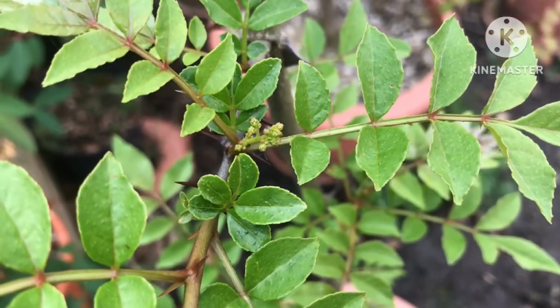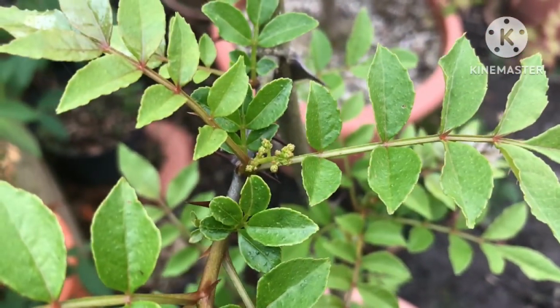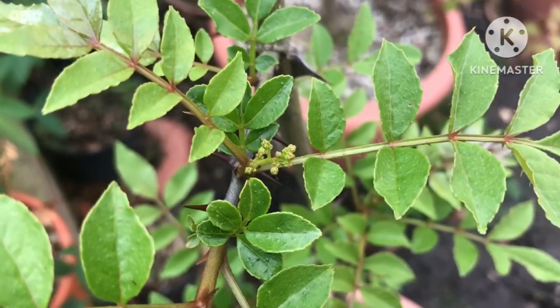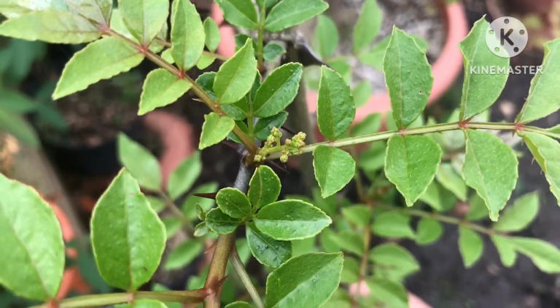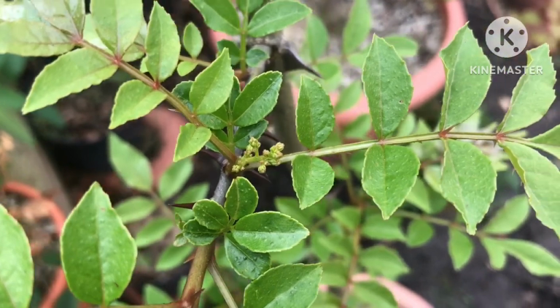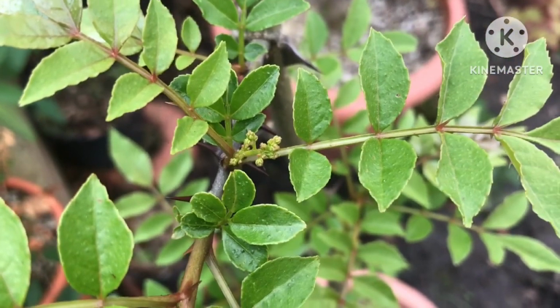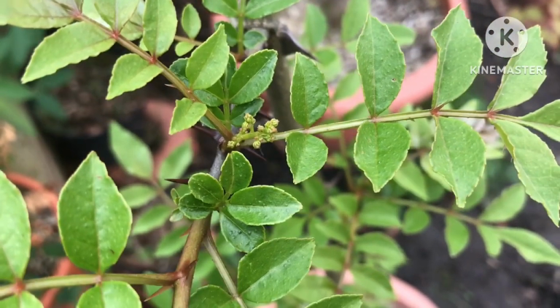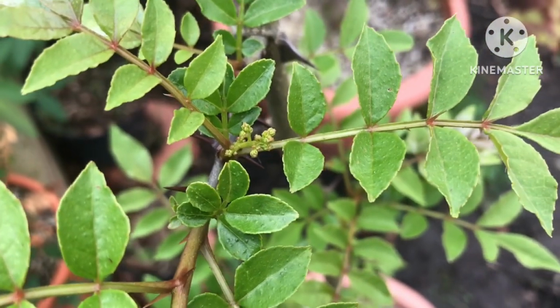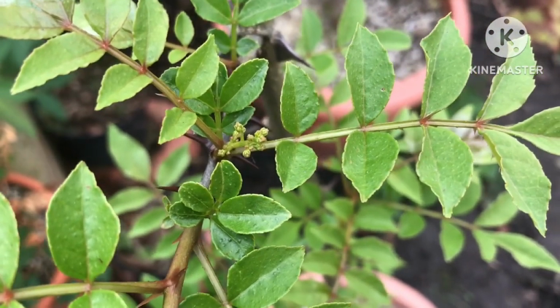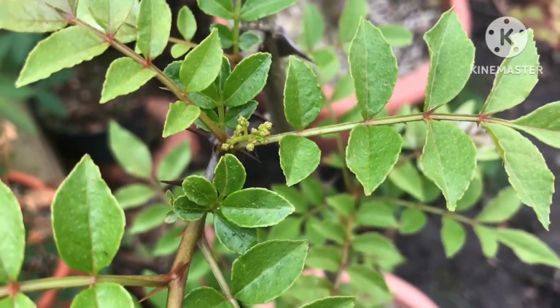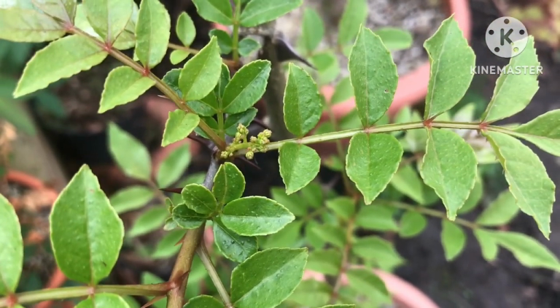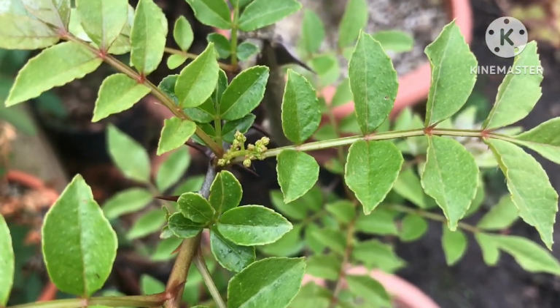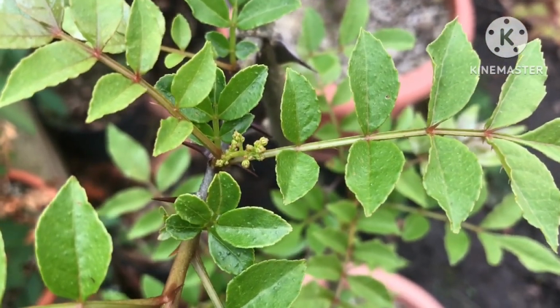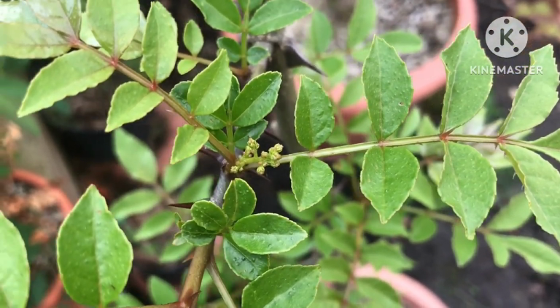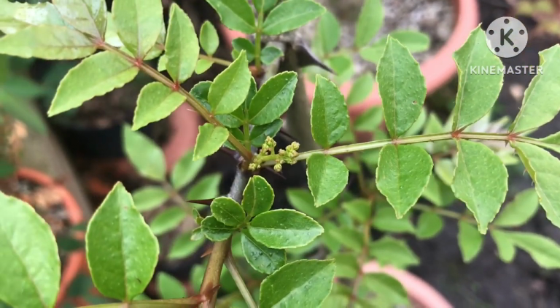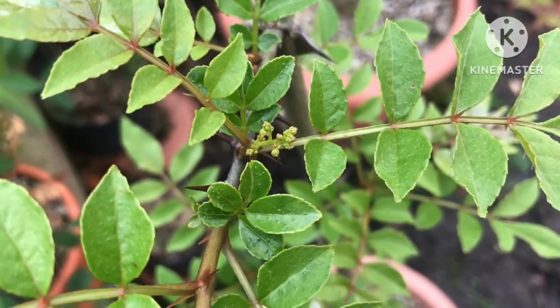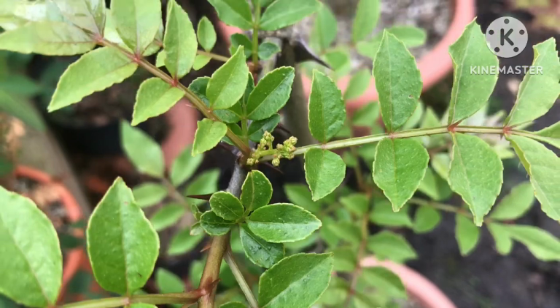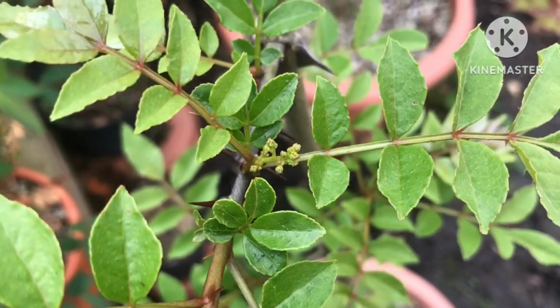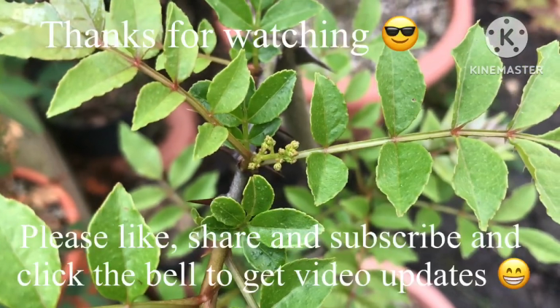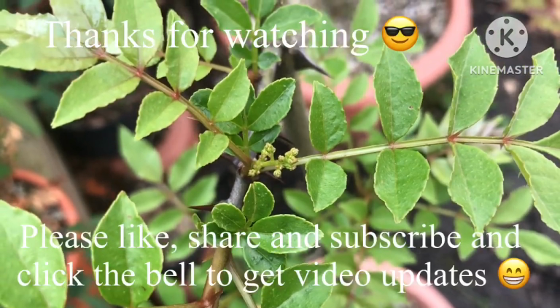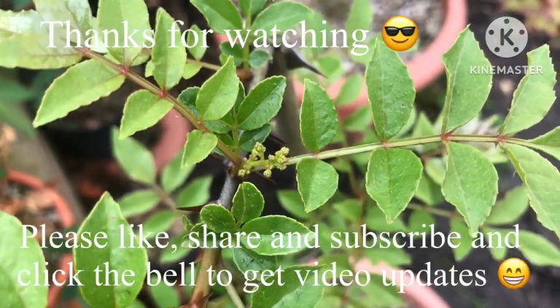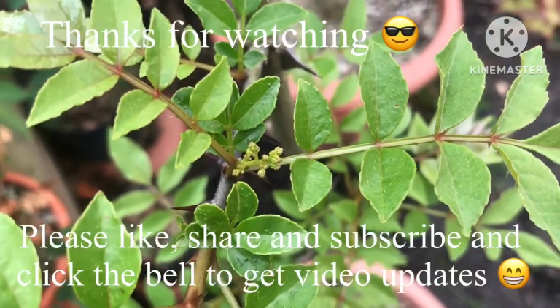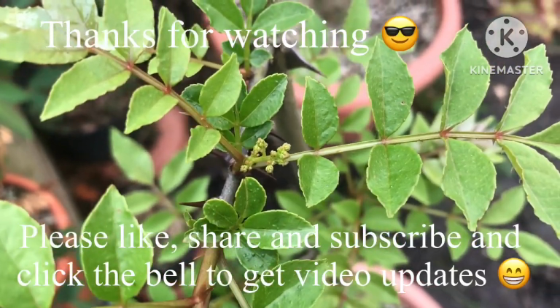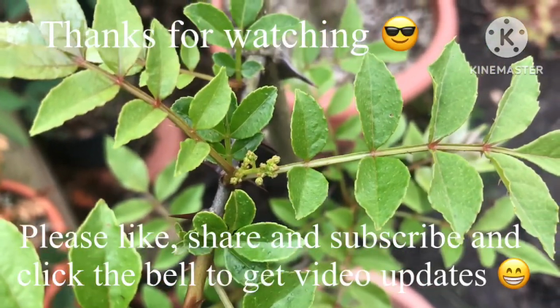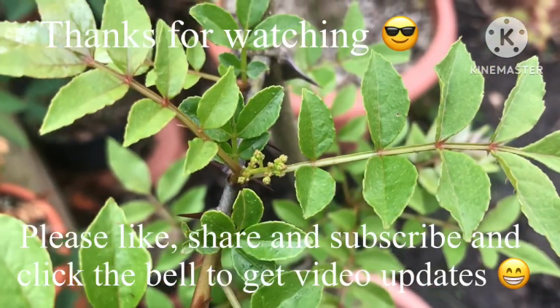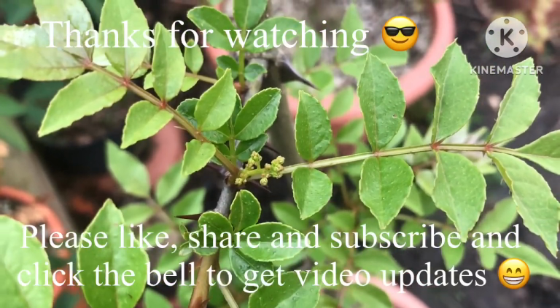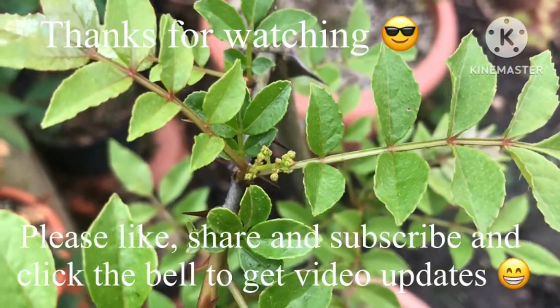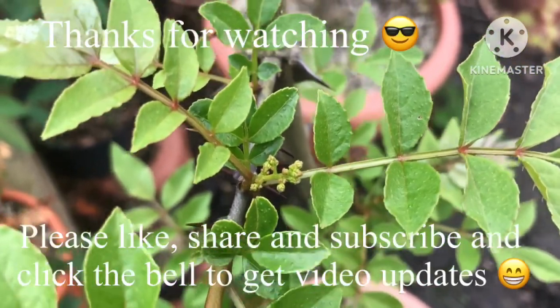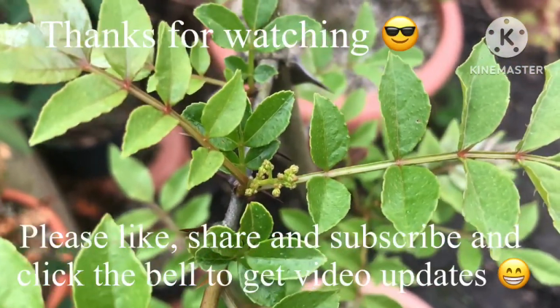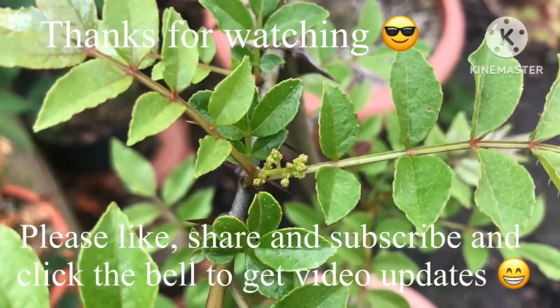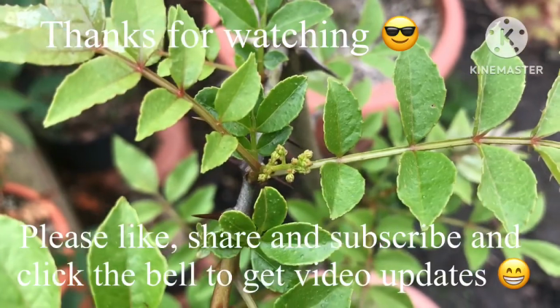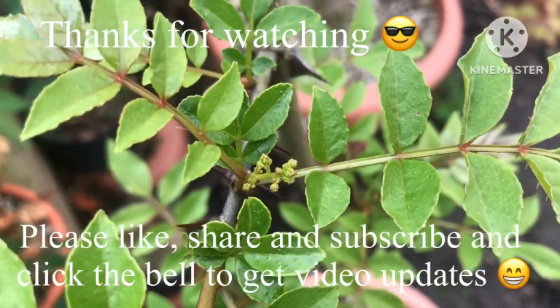Thanks for watching. You're welcome to like the video — please share it if you think anyone's interested. Subscribe to my channel and click on the bell if you'd like to know when new videos come out. Catch up with you all soon. Brett out for now.